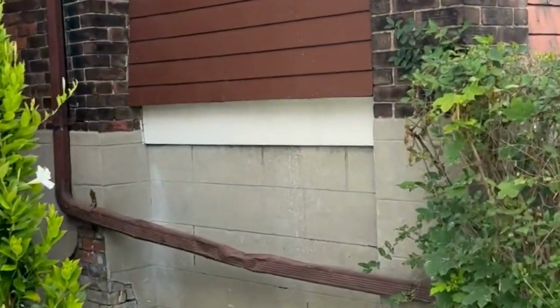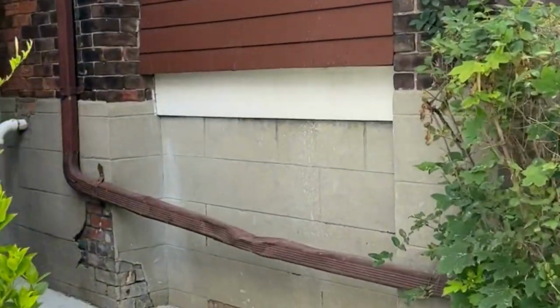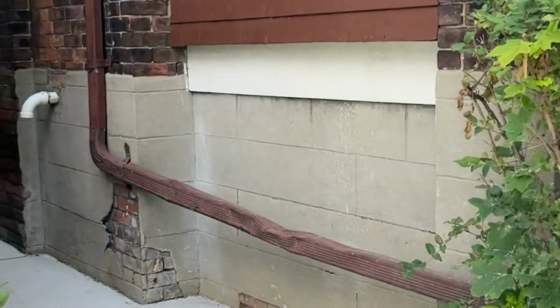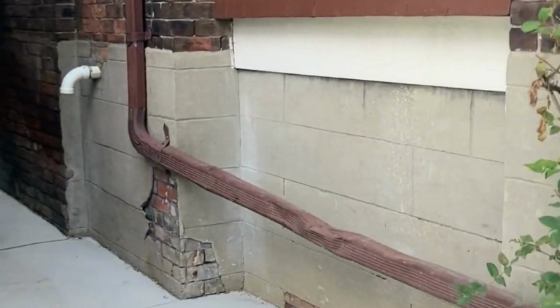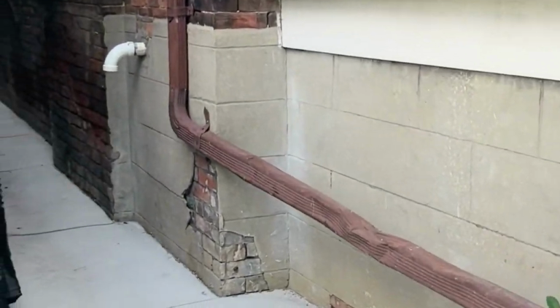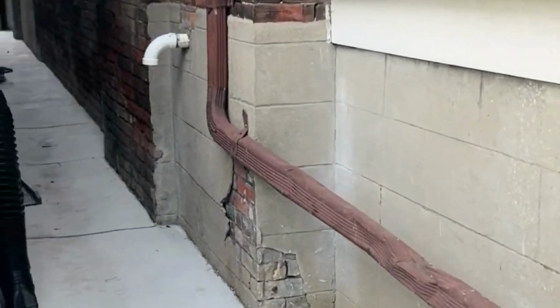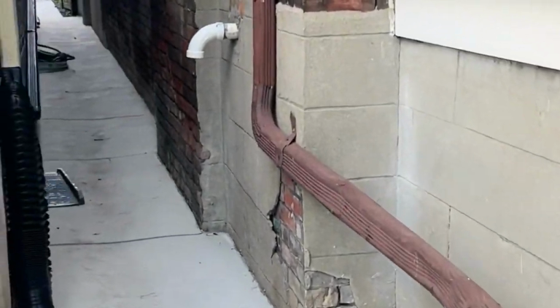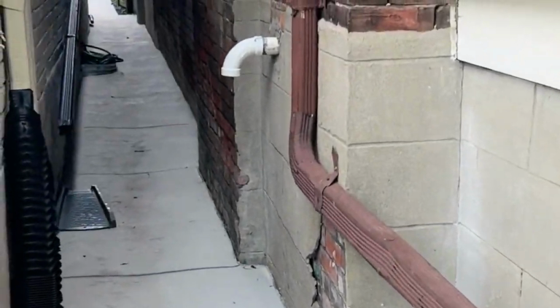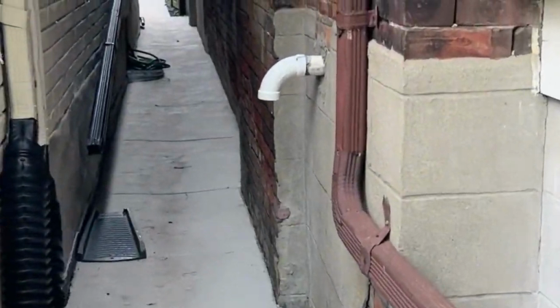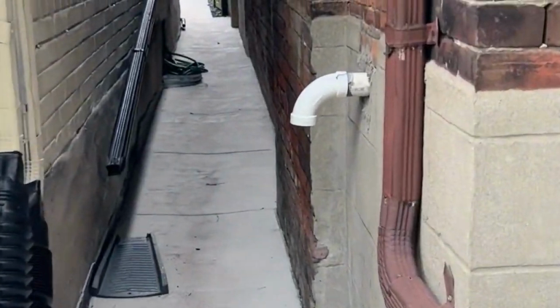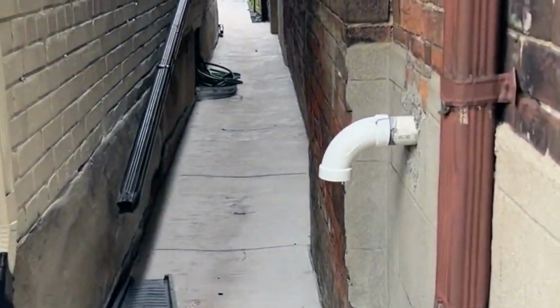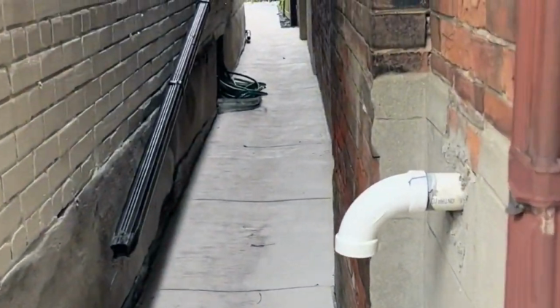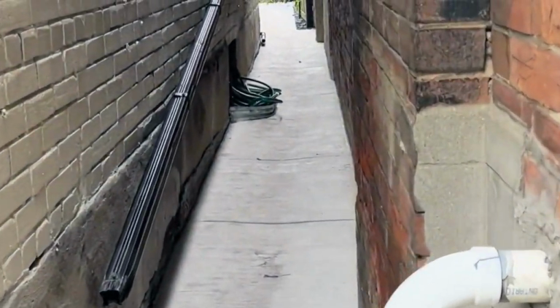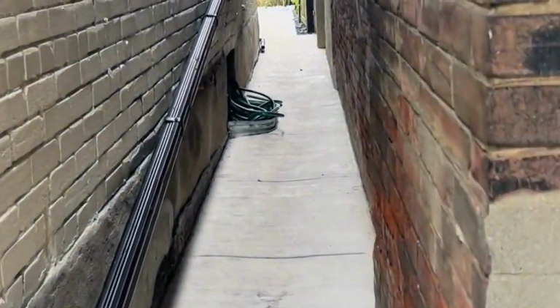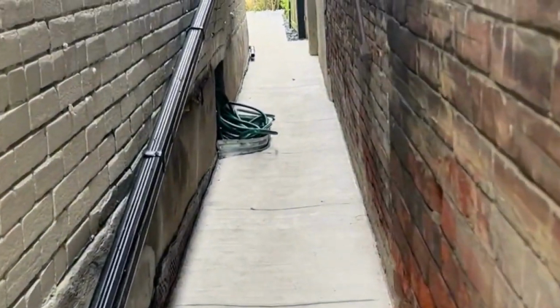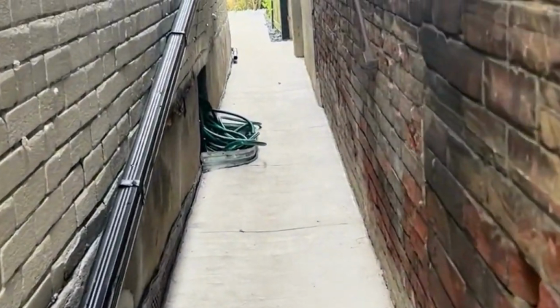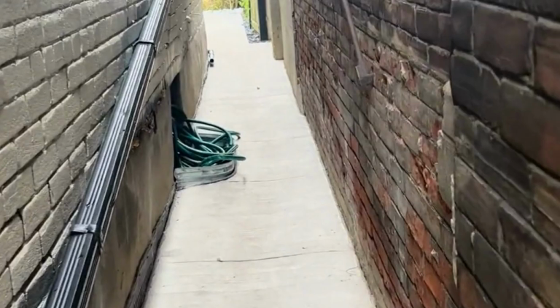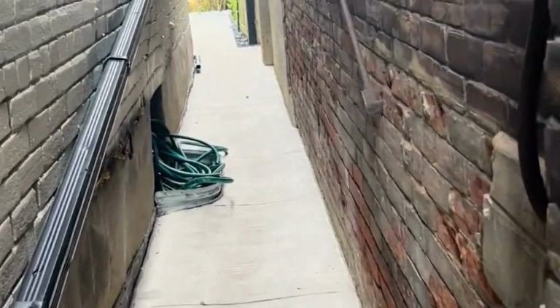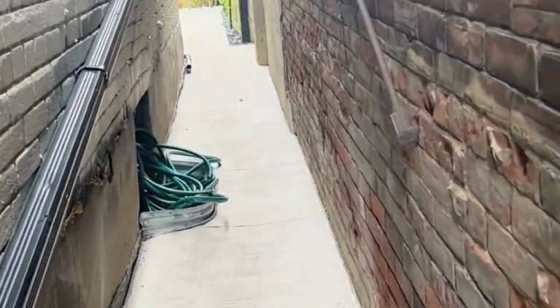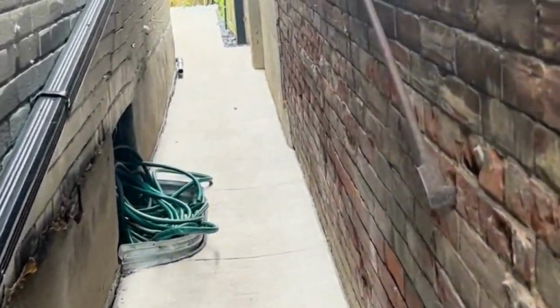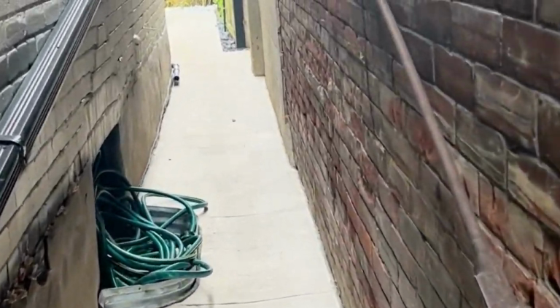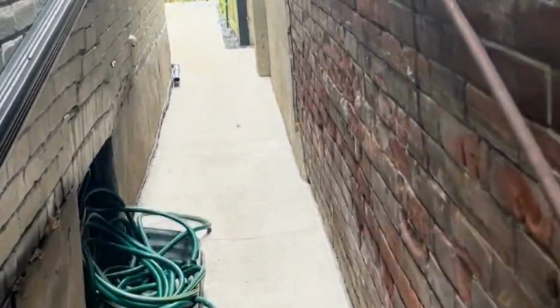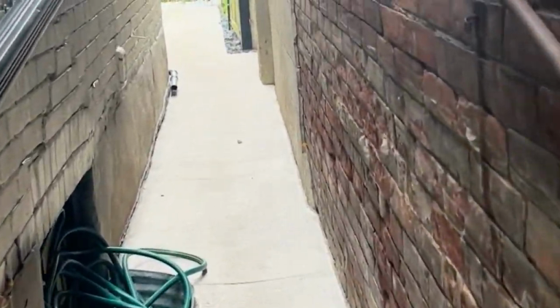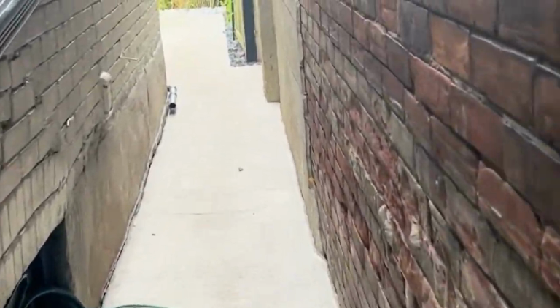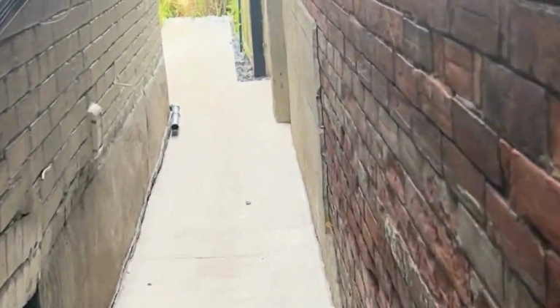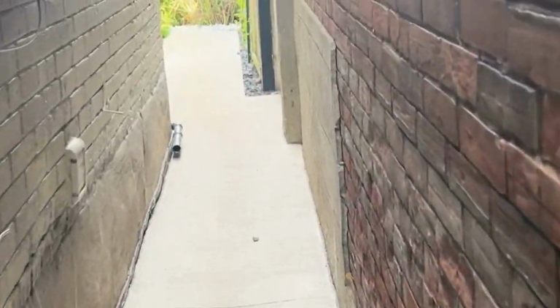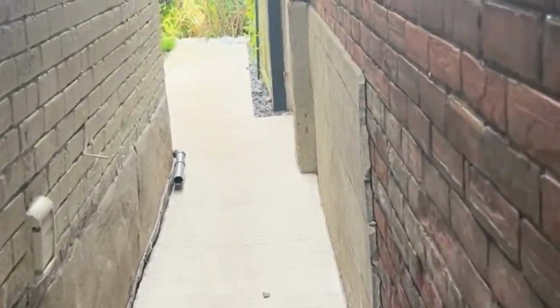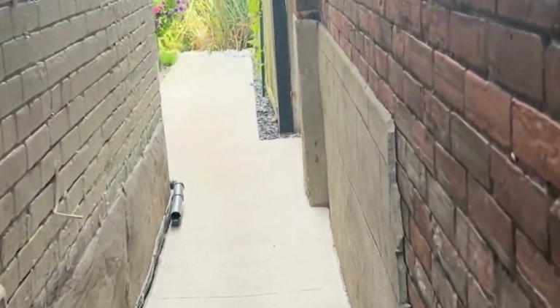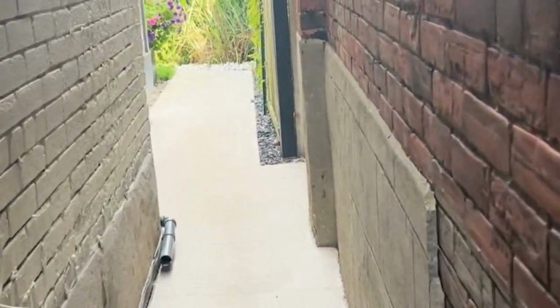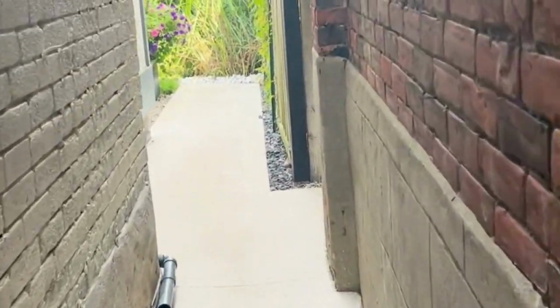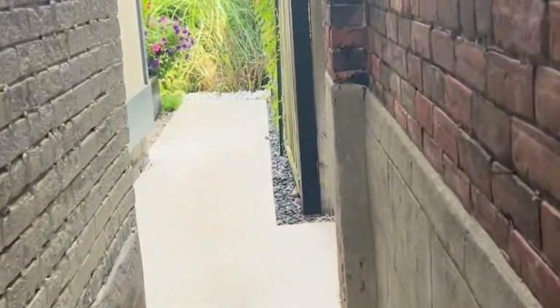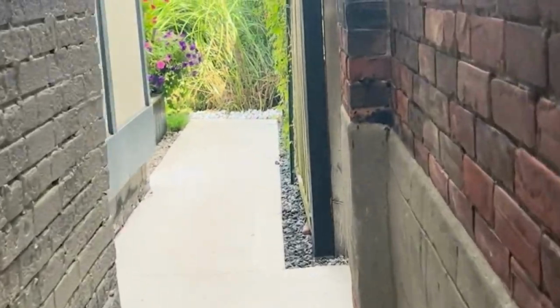This has all been recently redone as well. The whole house was waterproofed and we've got this new concrete pad down through the side, through between the homes.